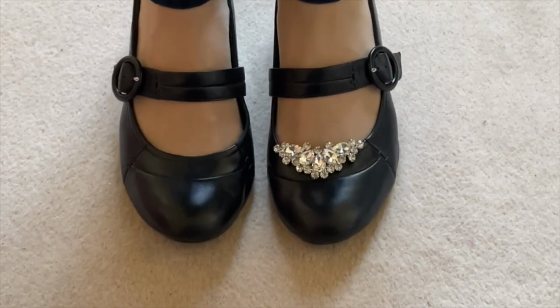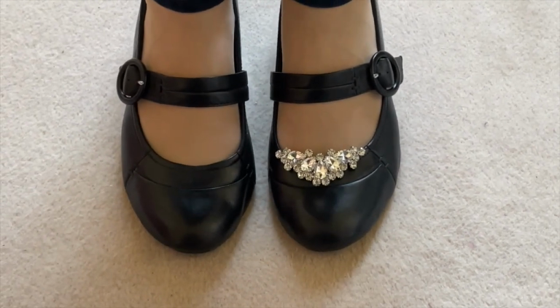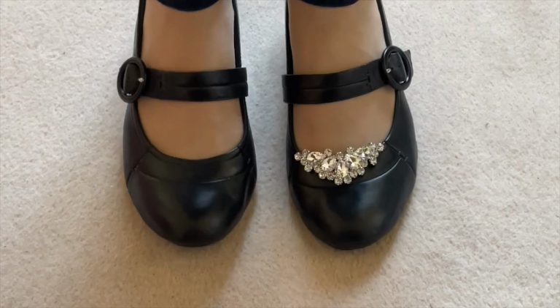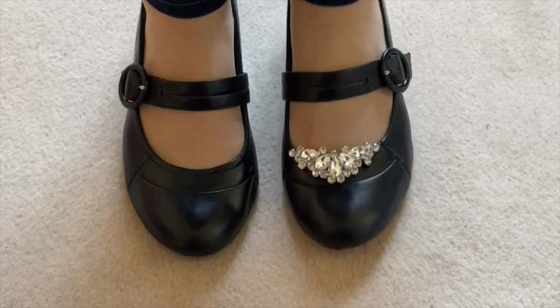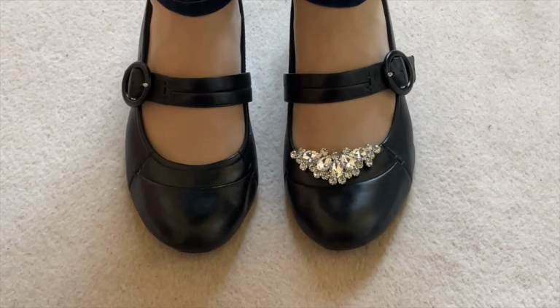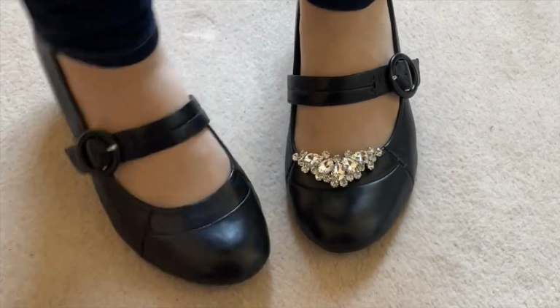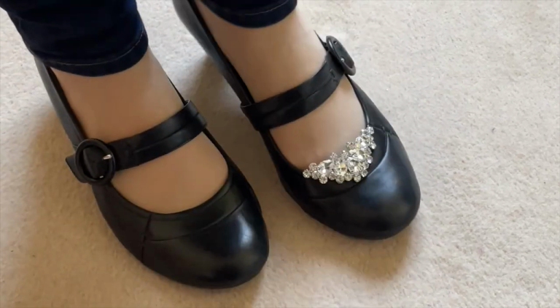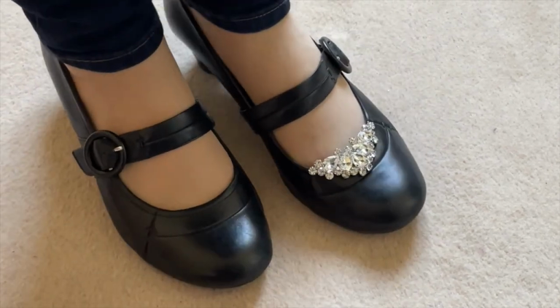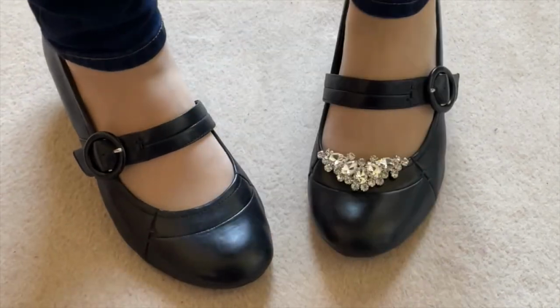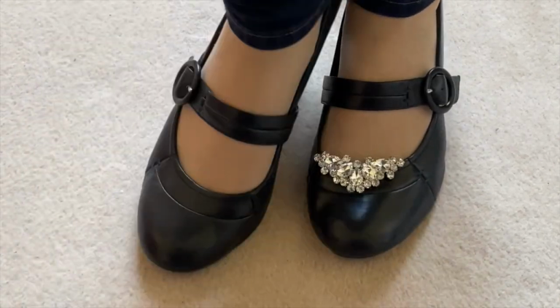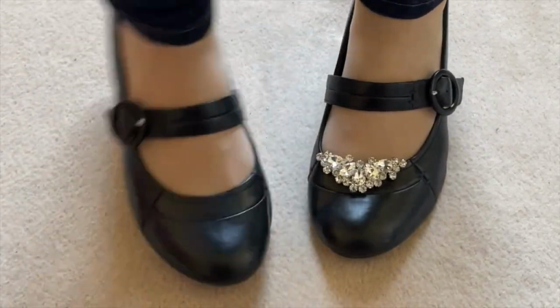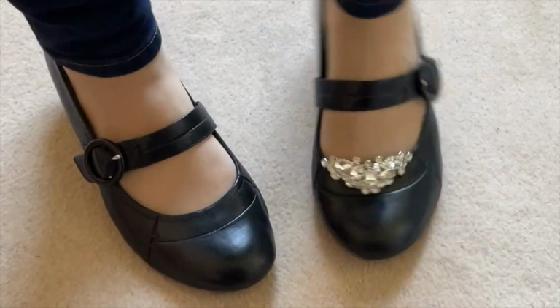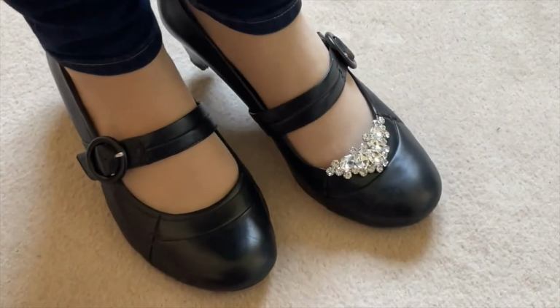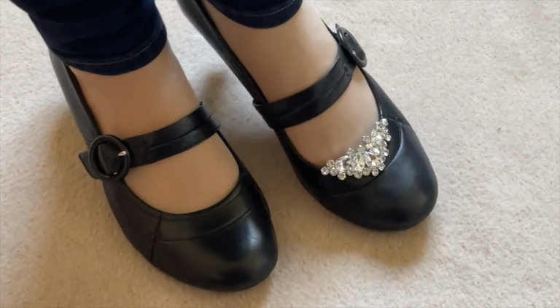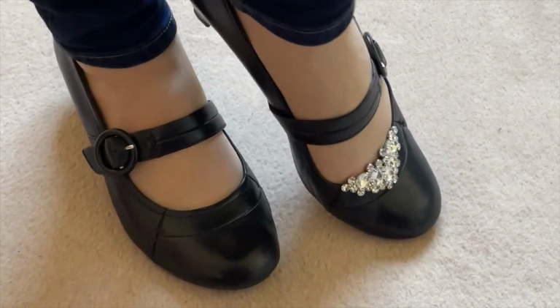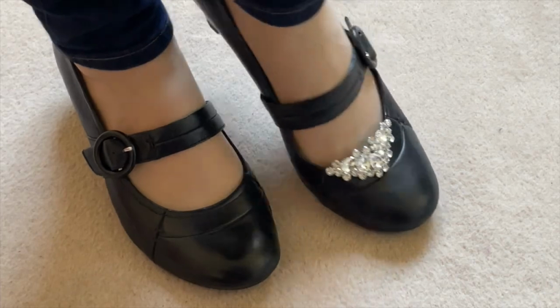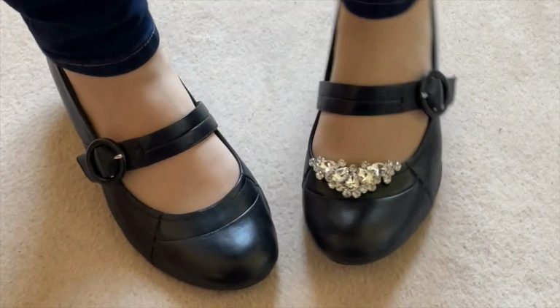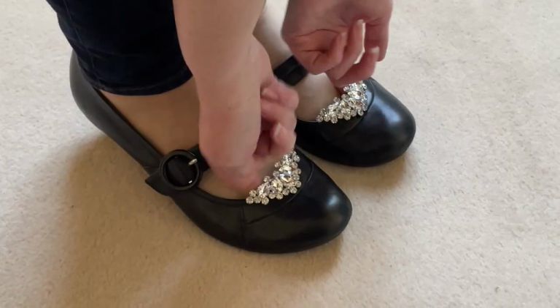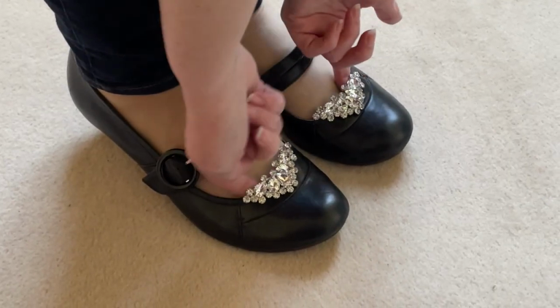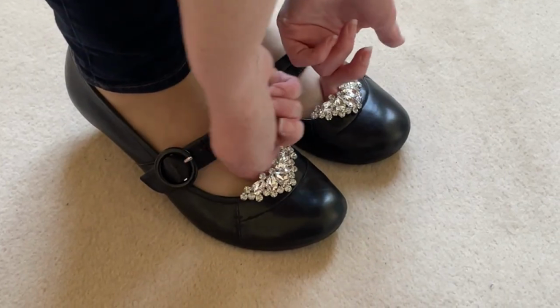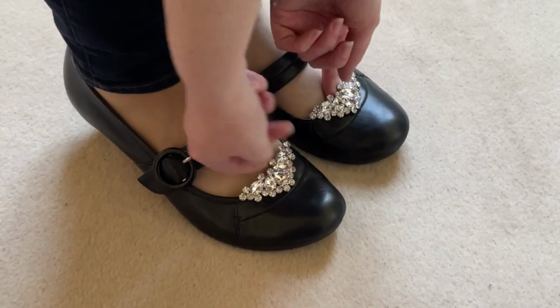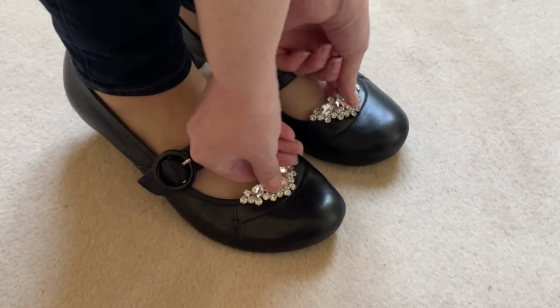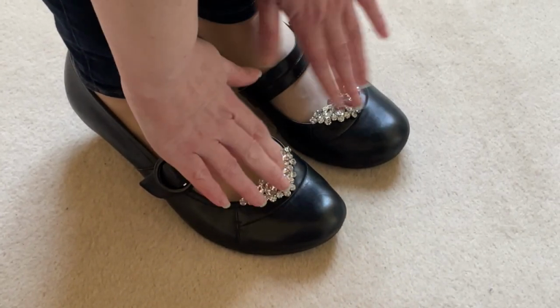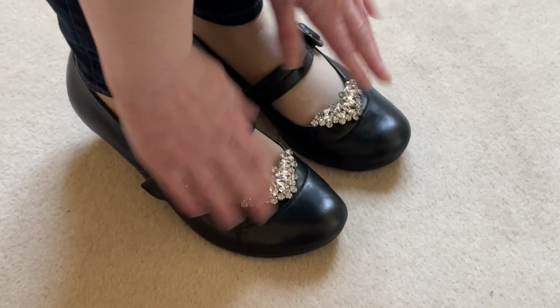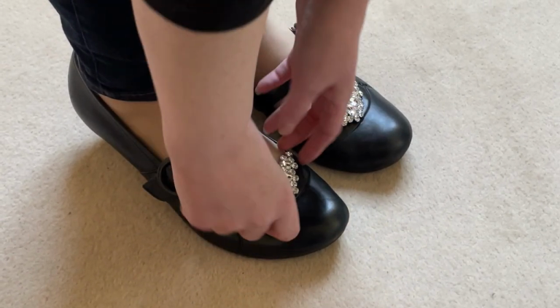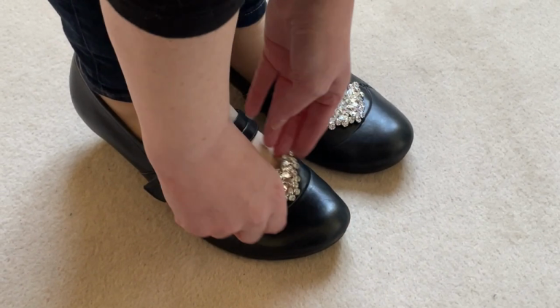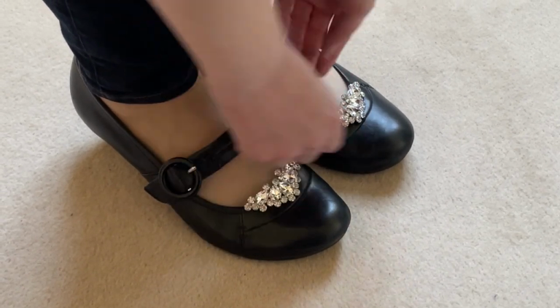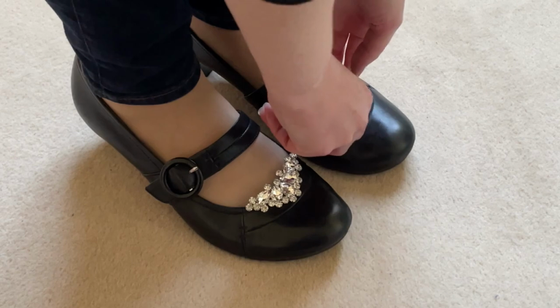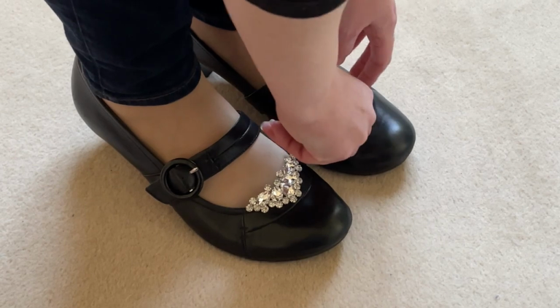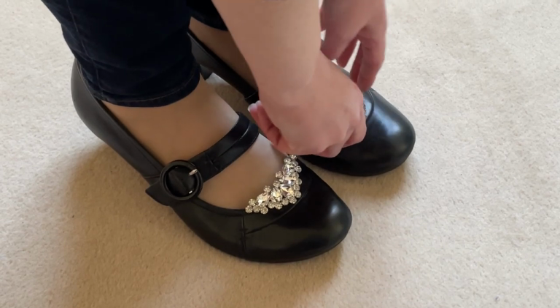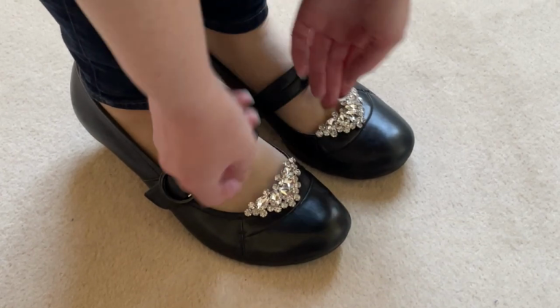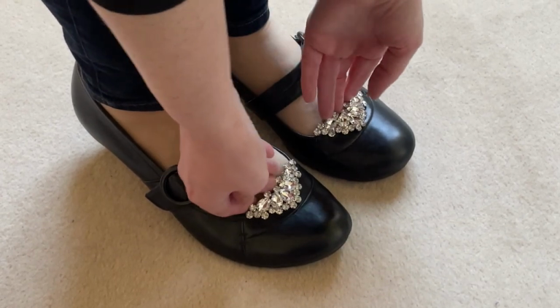My feet blister super easily but I can't feel the clip at all — I wouldn't even know it's there. My shoes do have some room inside between the top of the shoe and my foot, which helps a lot.